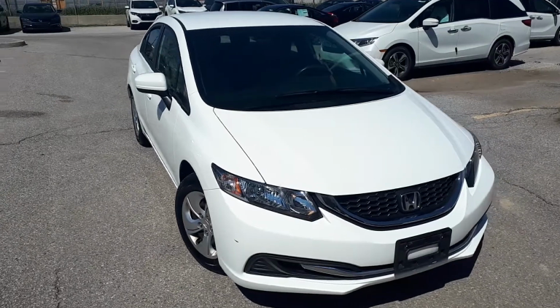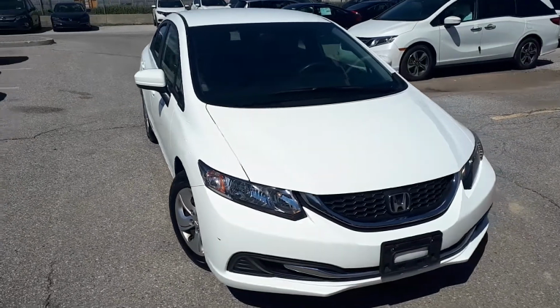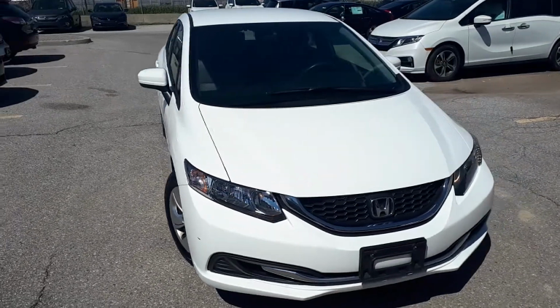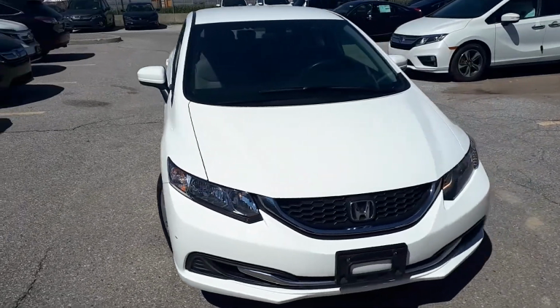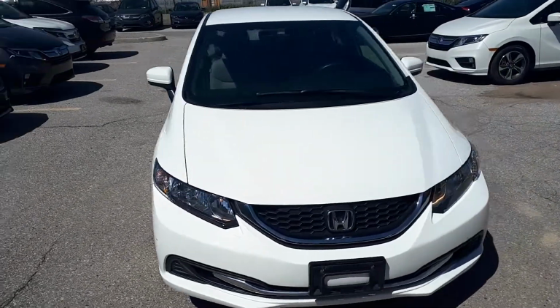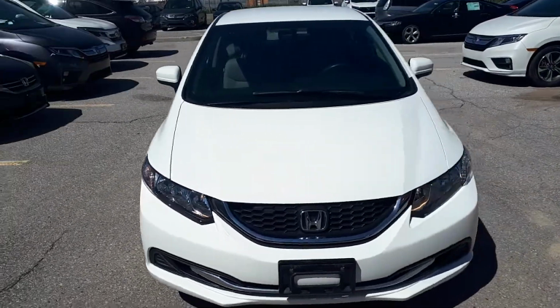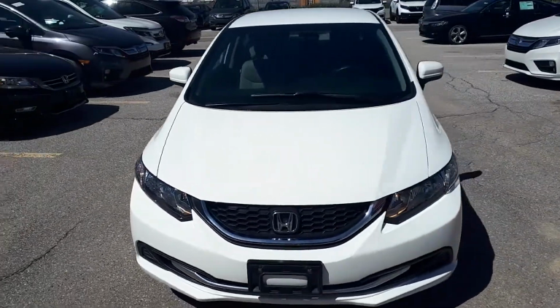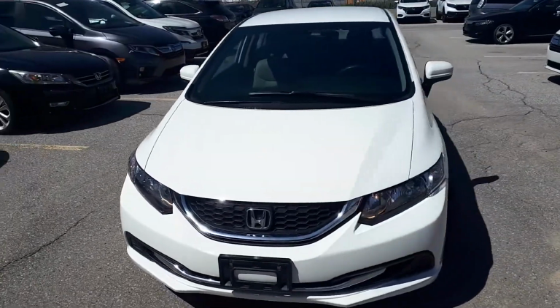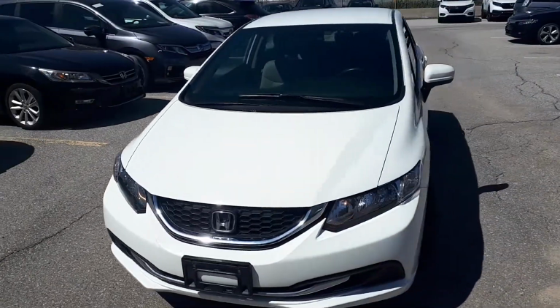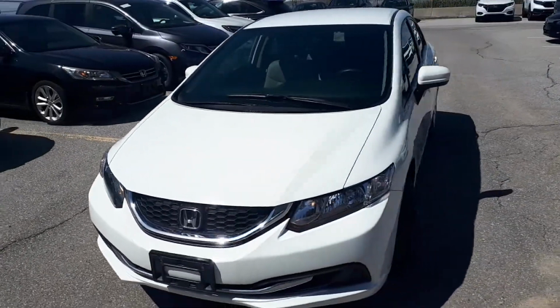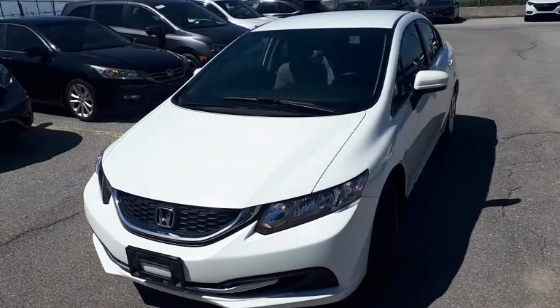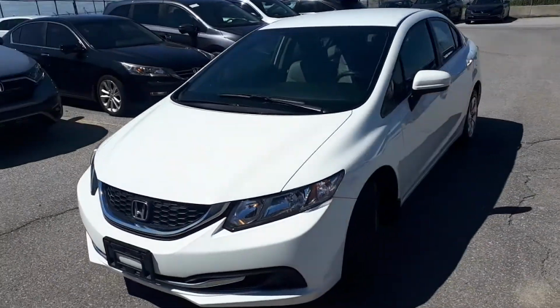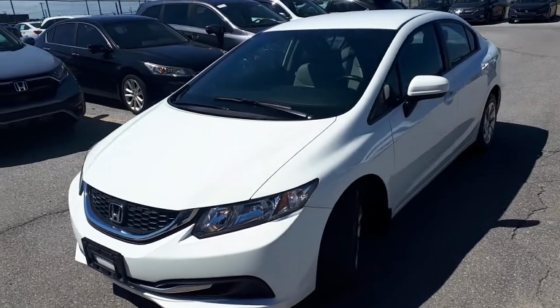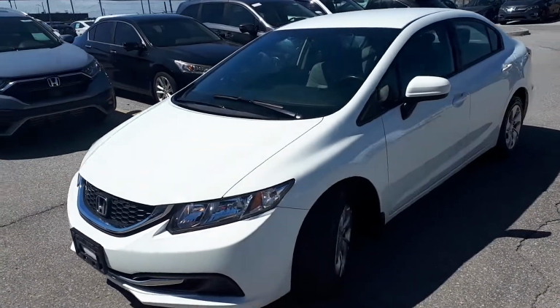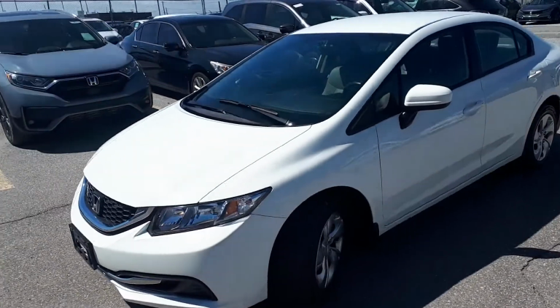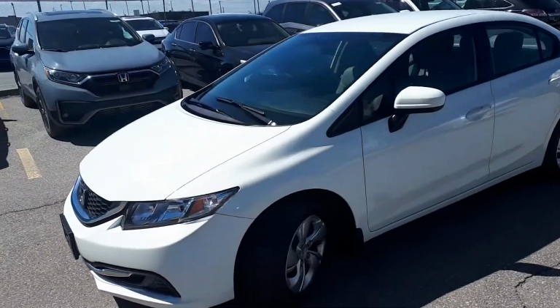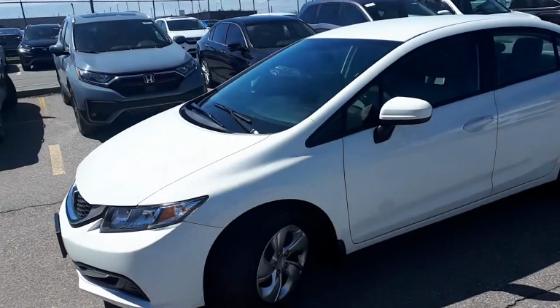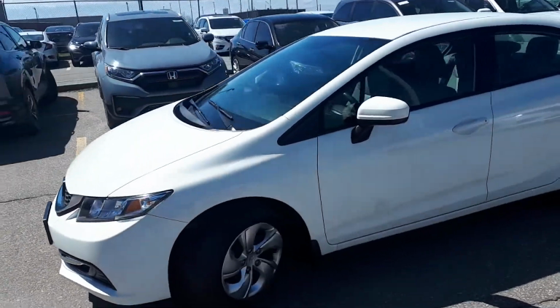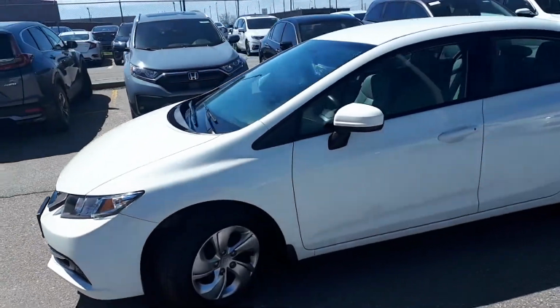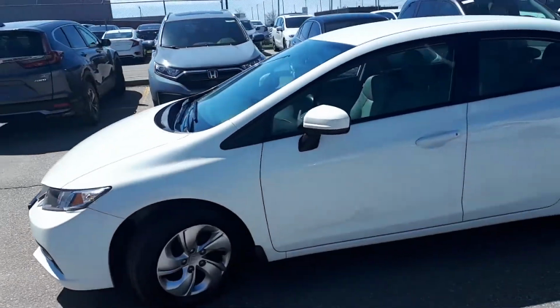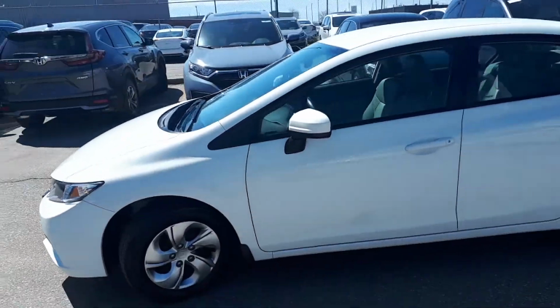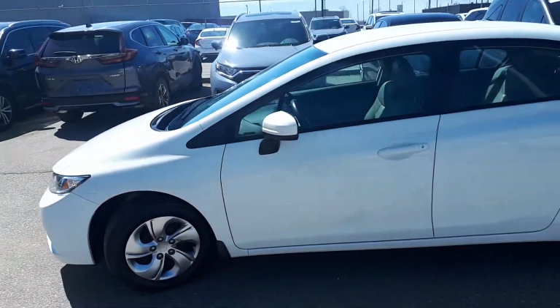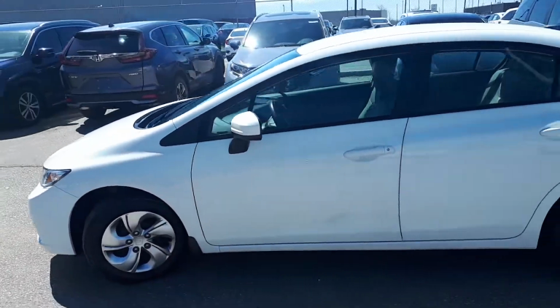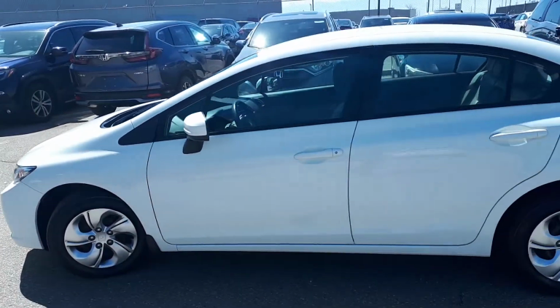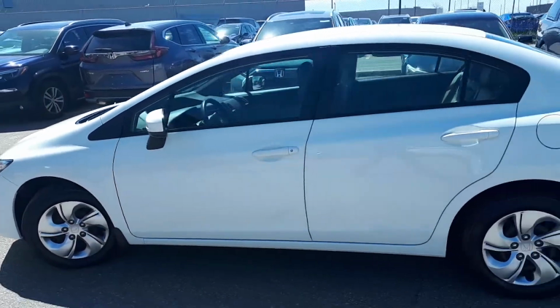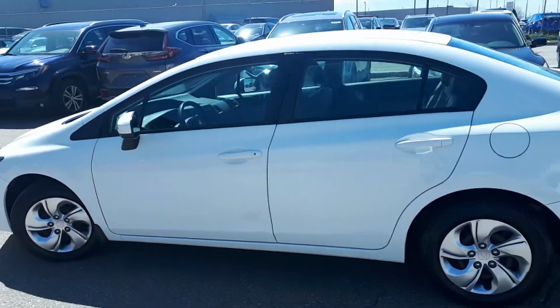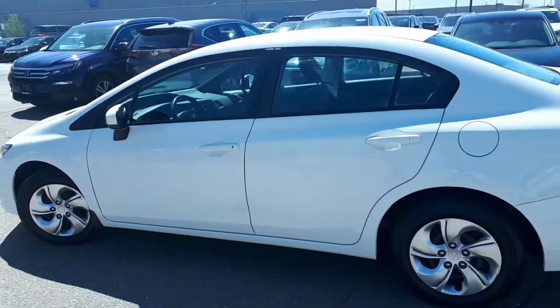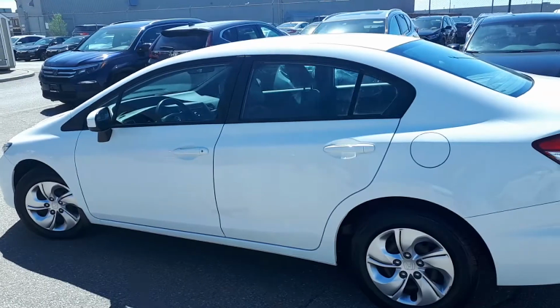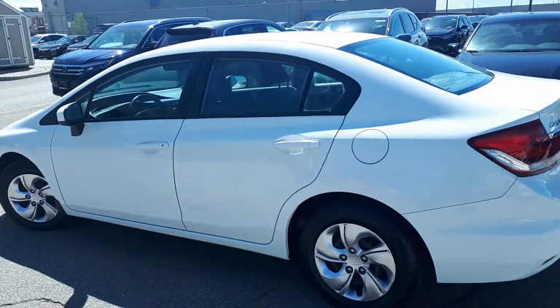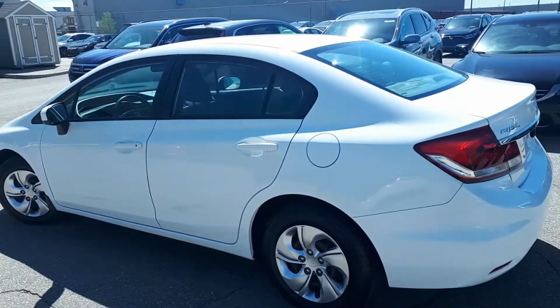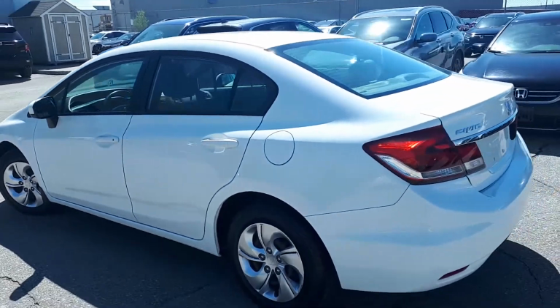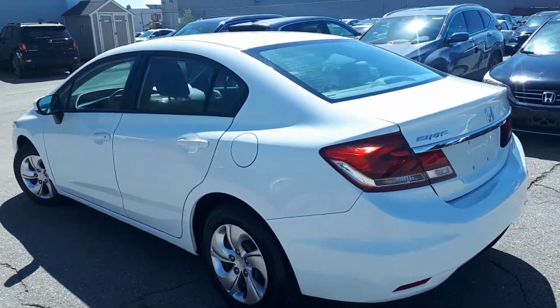Here at Formula Honda we have a pre-owned and drive shield certified 2015 Honda Civic LX. Here's a quick look at the outside of the vehicle.